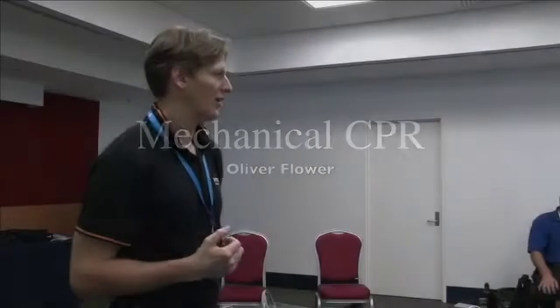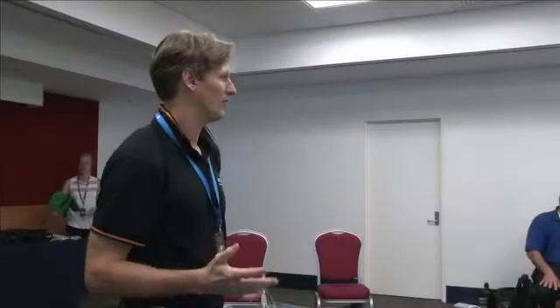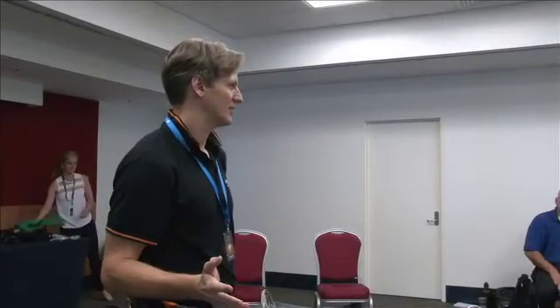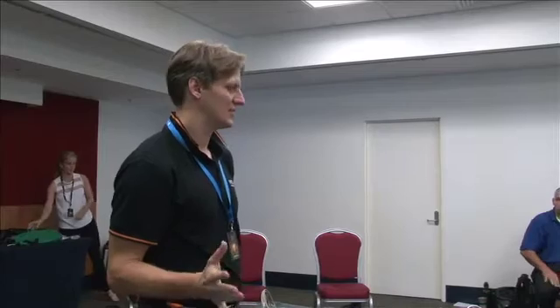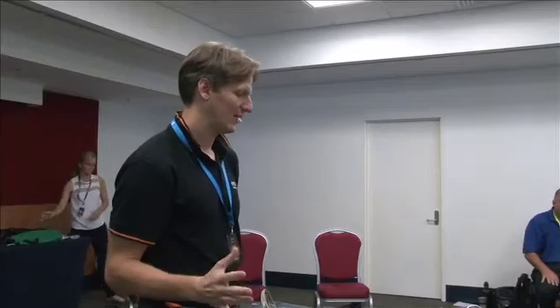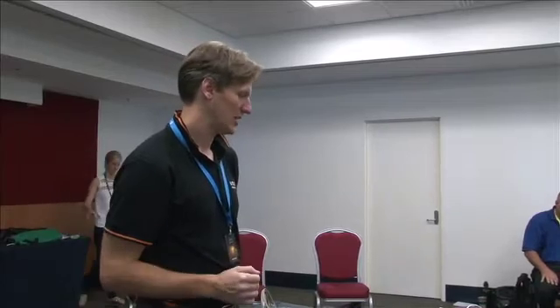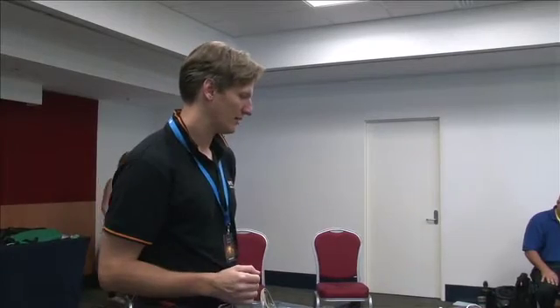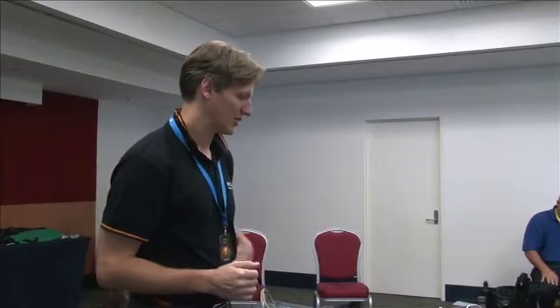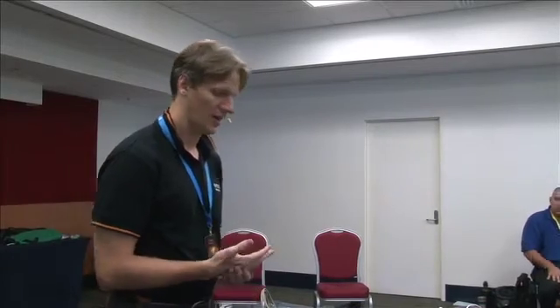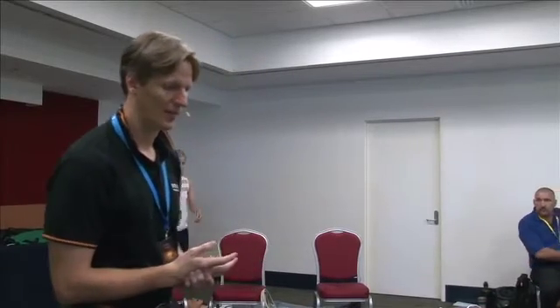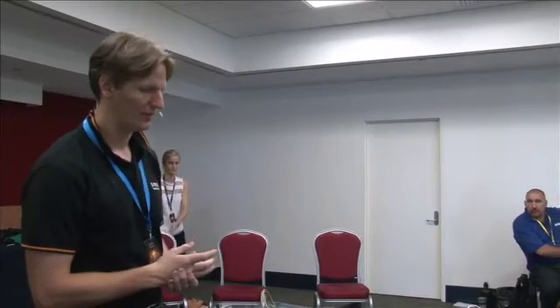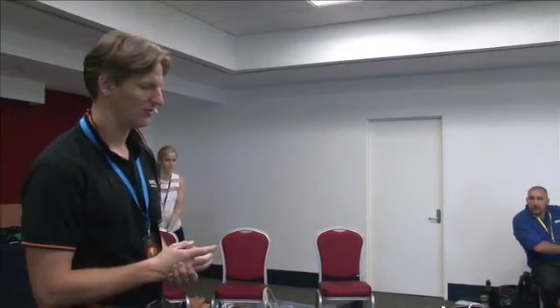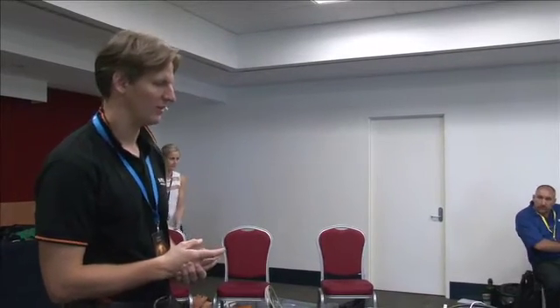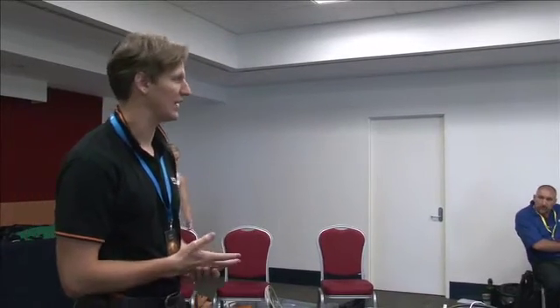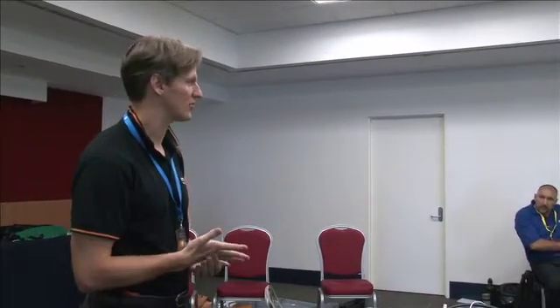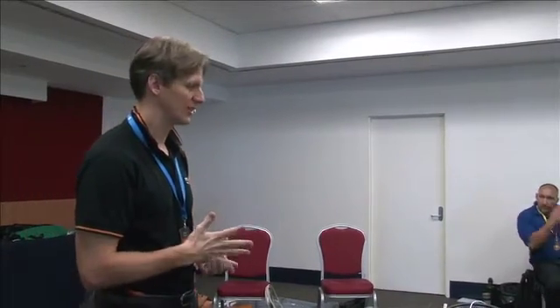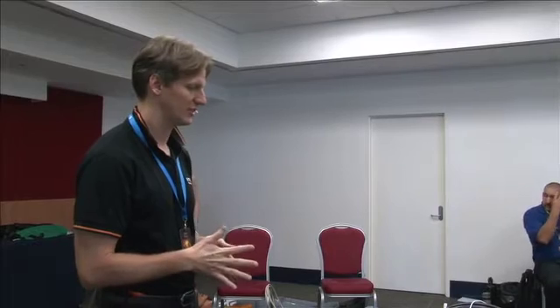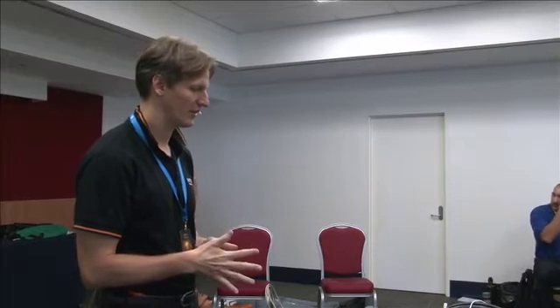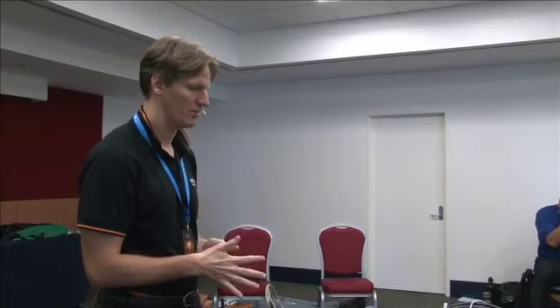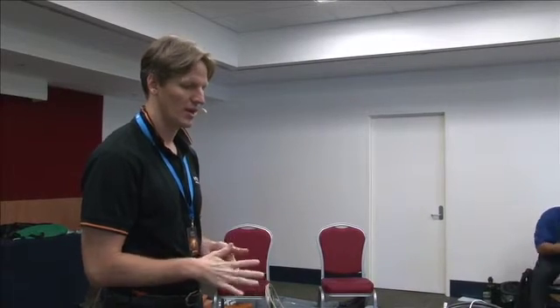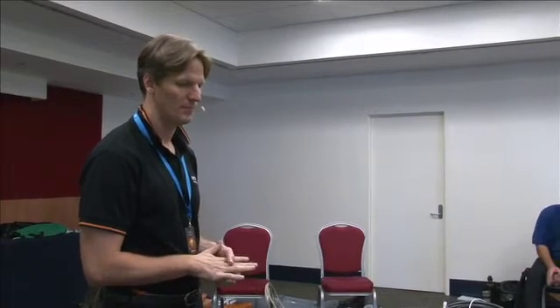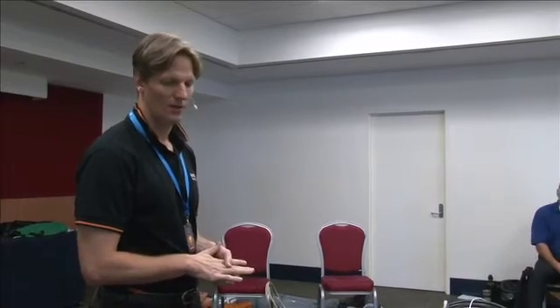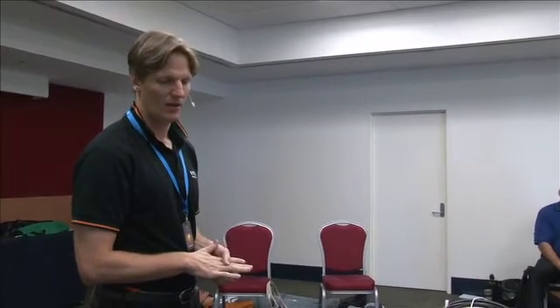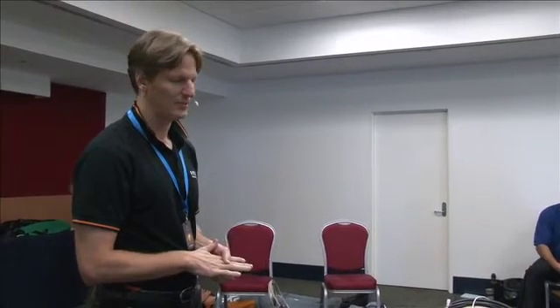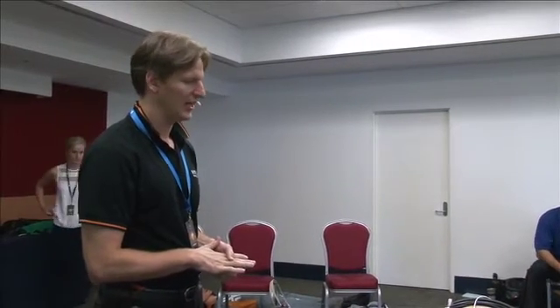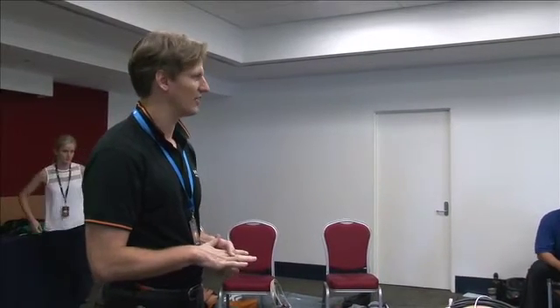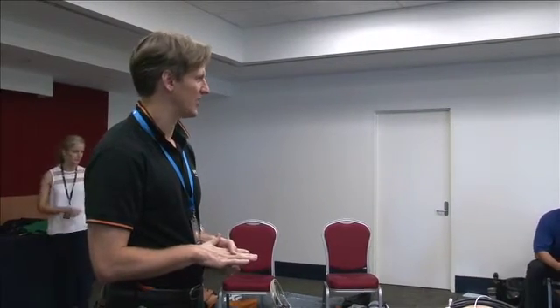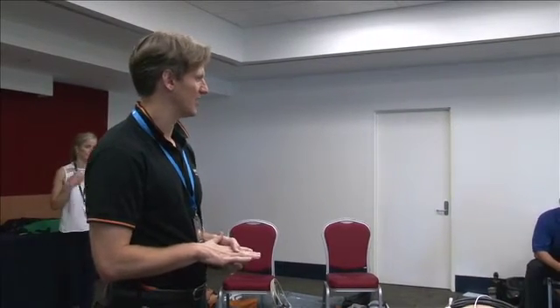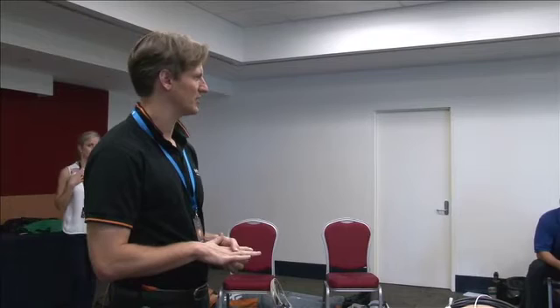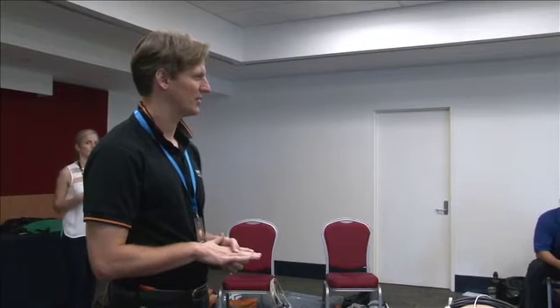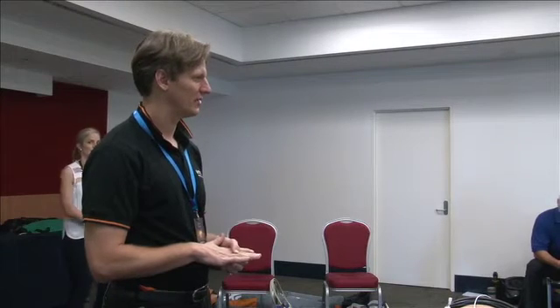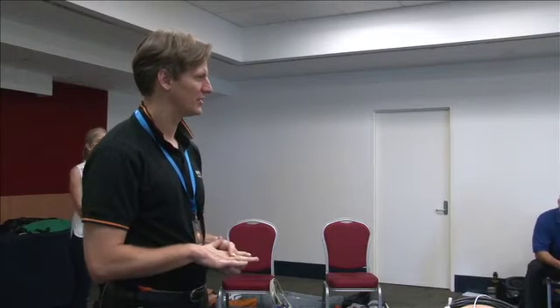Welcome, guys. This is the mechanical CPR station, and I think mechanical CPR is really interesting. It's a really interesting time for it at the moment, in particular in the light of the CHEAR study, which is going to be done pretty soon.